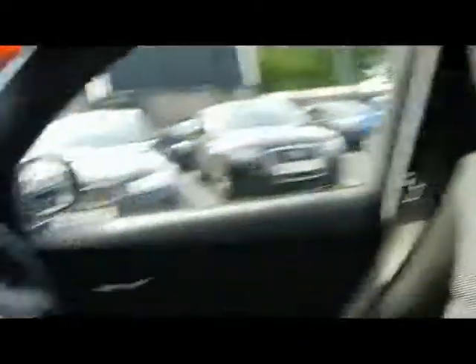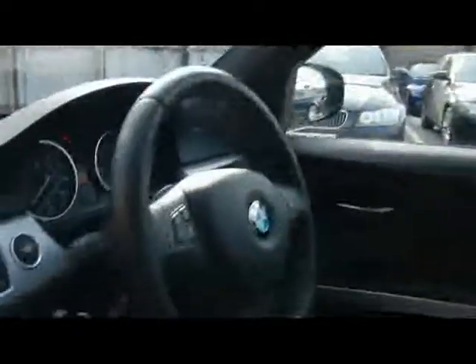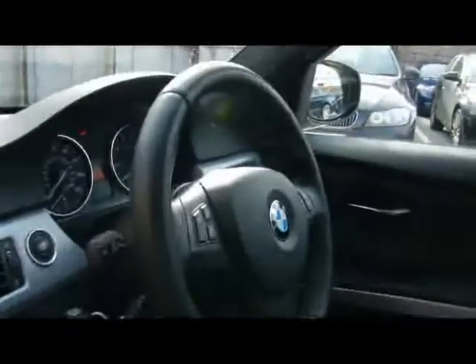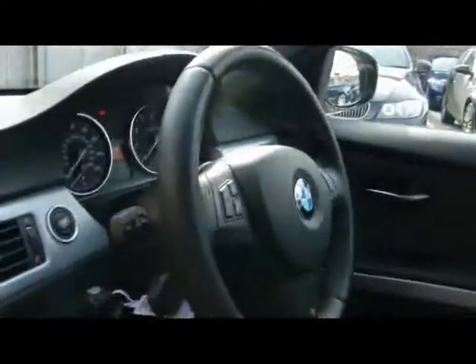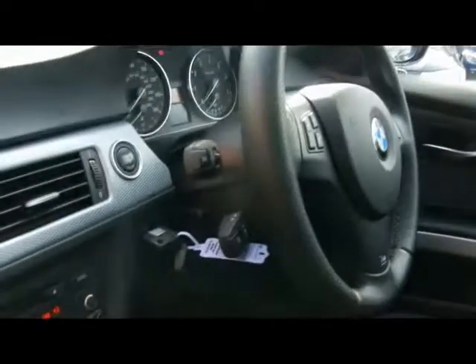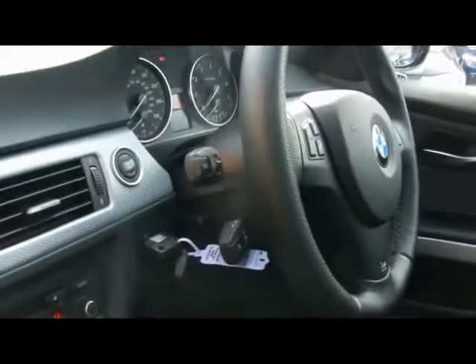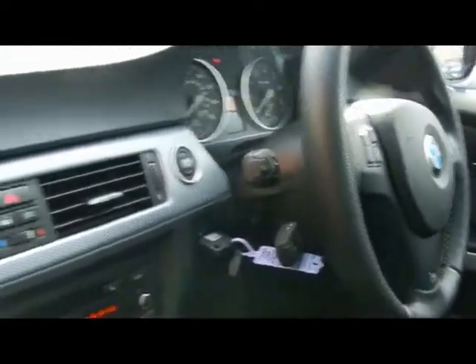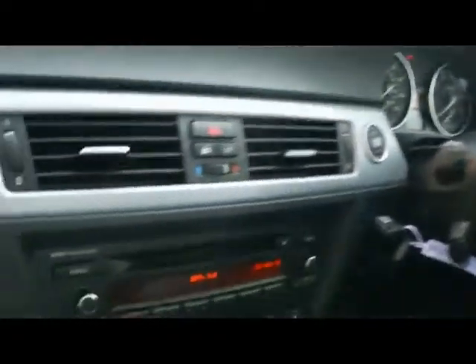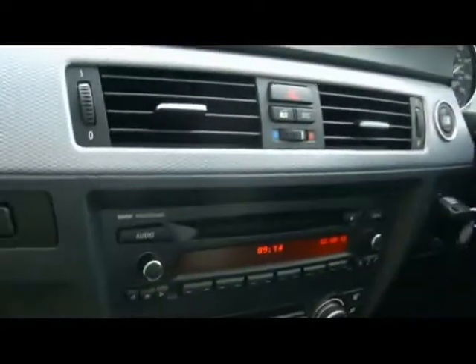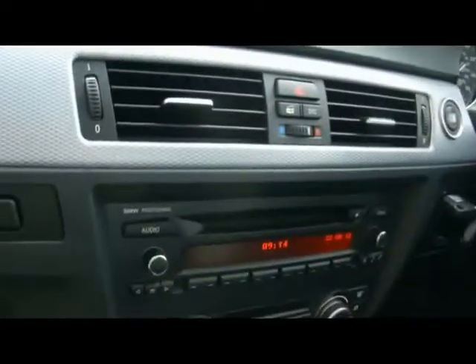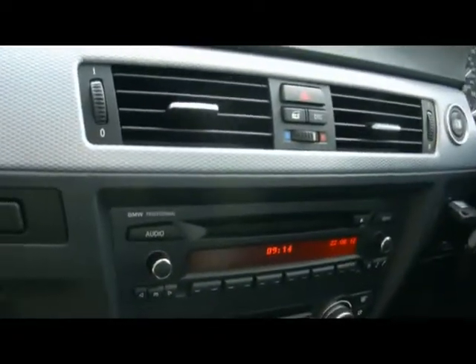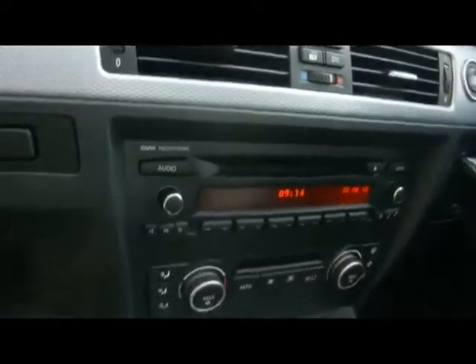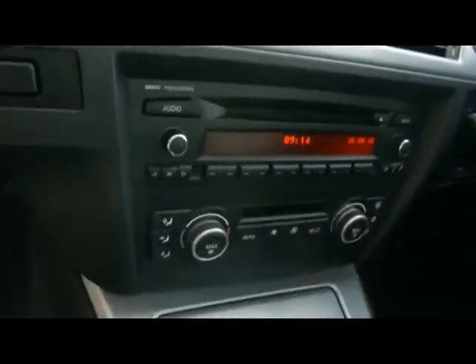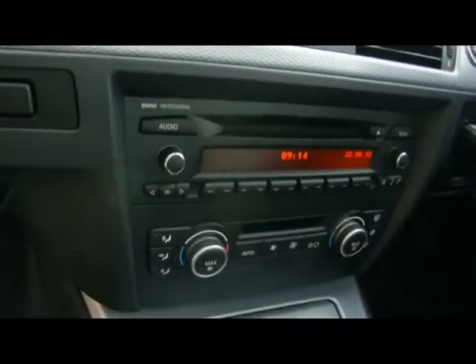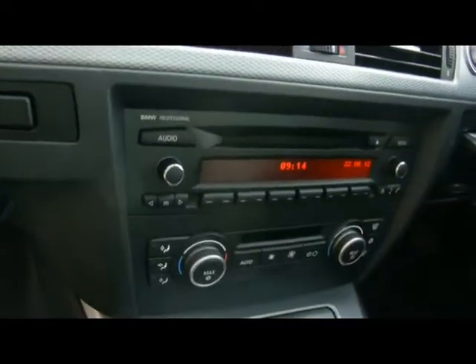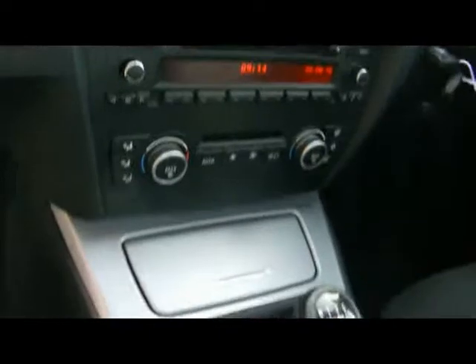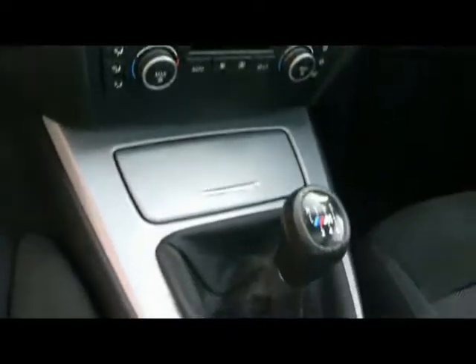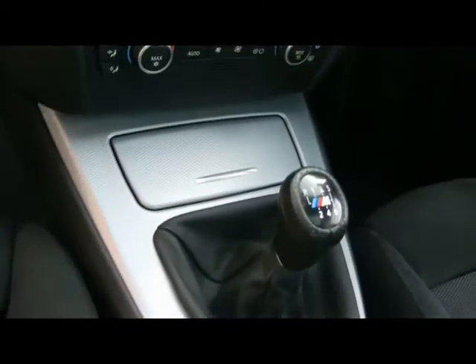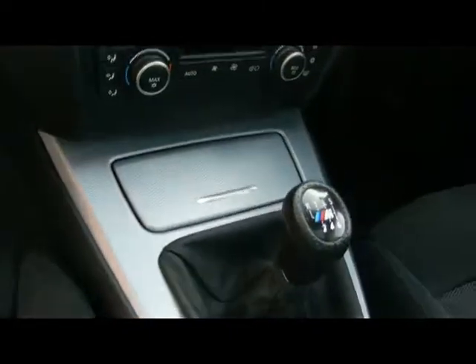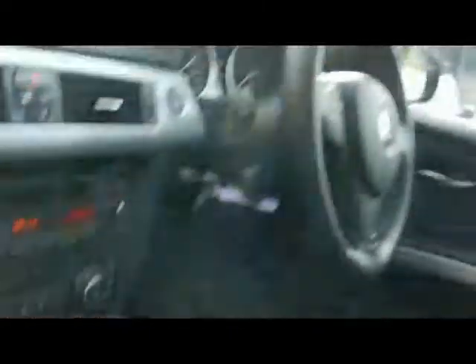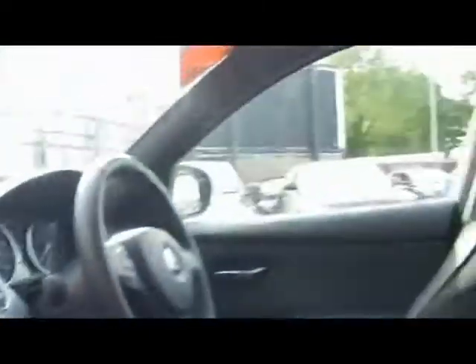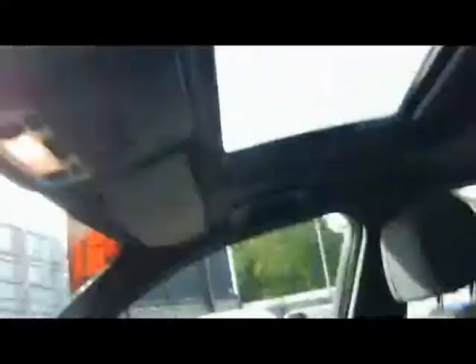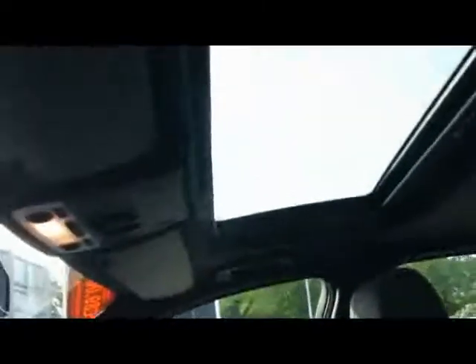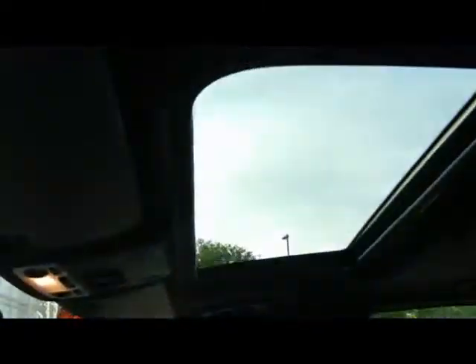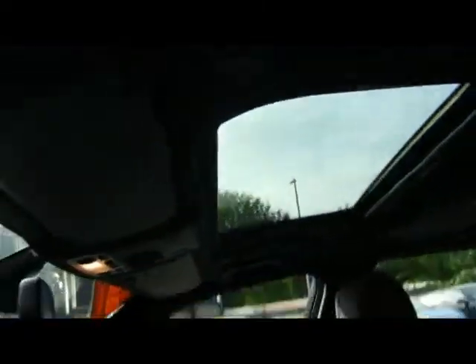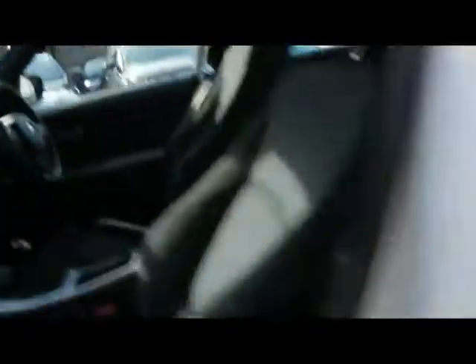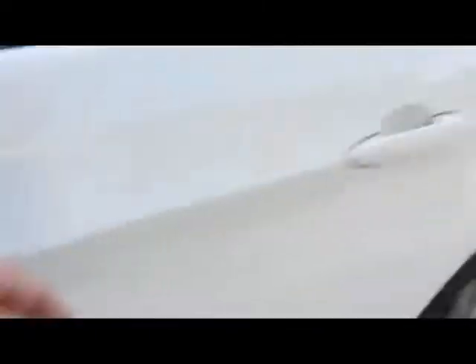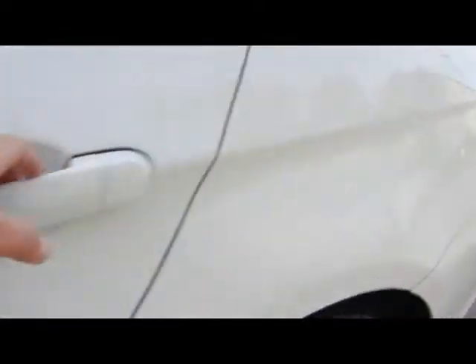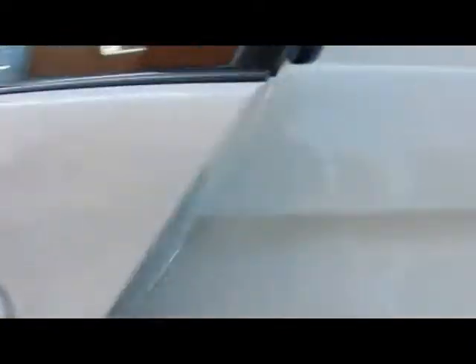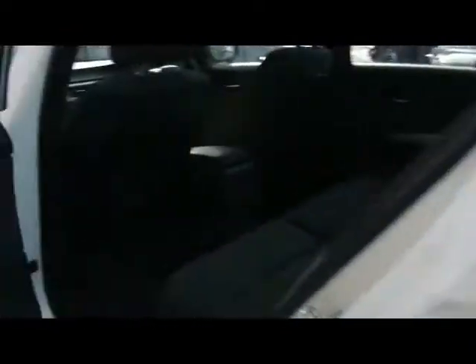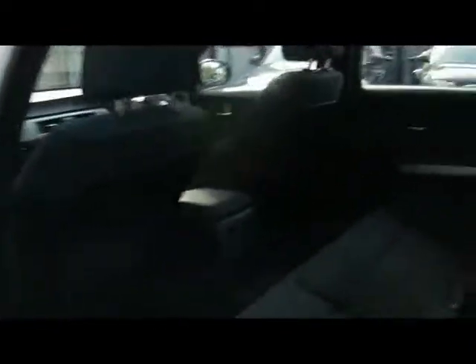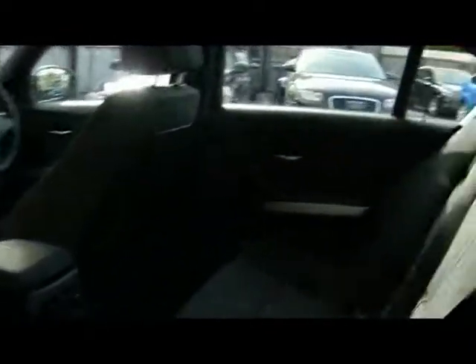There's a multi-function steering wheel with cruise control, a CD radio with auxiliary input, digital dual zone climate control, and a six-speed manual gearbox. You also have a sunroof.